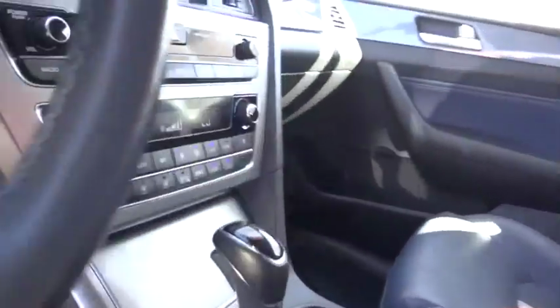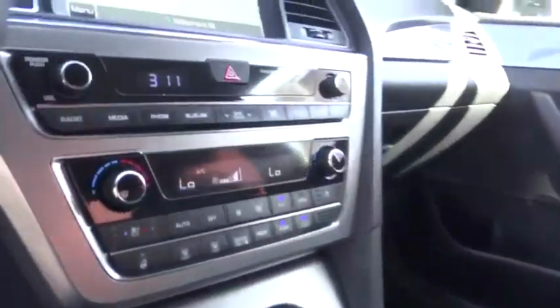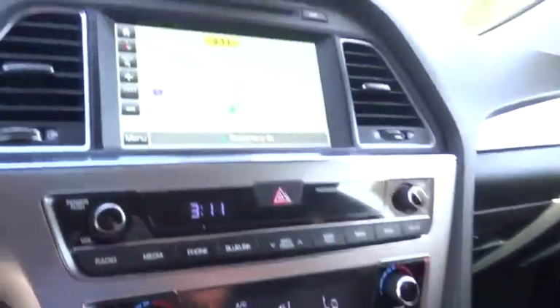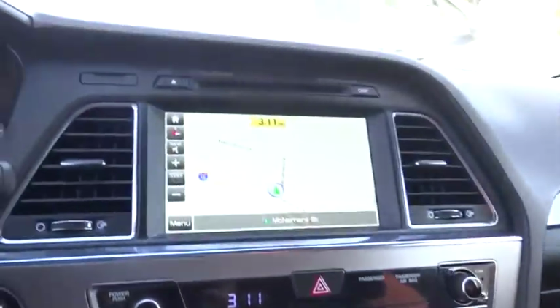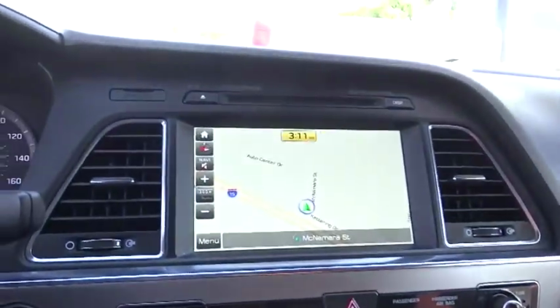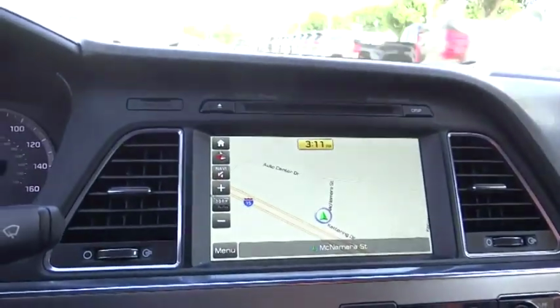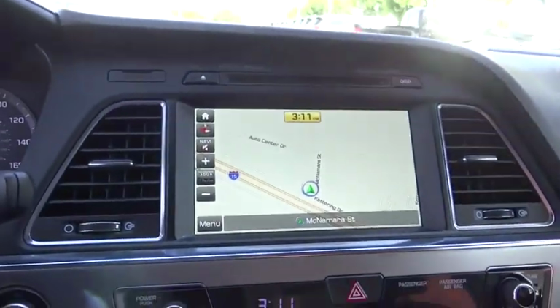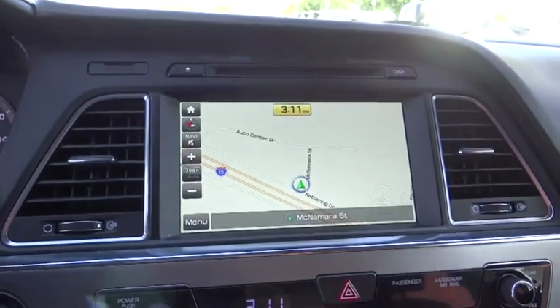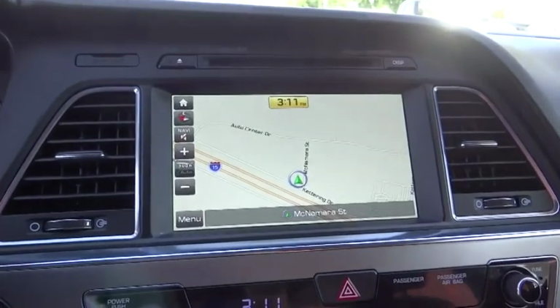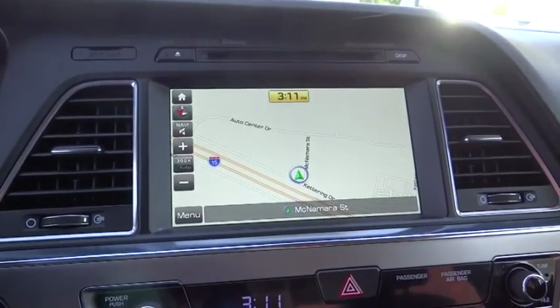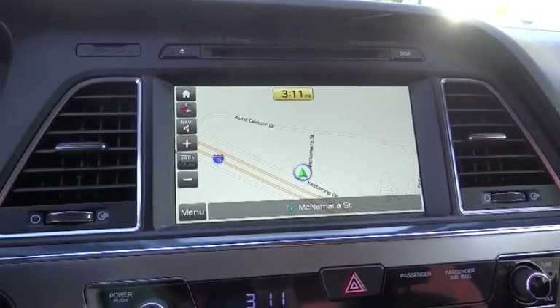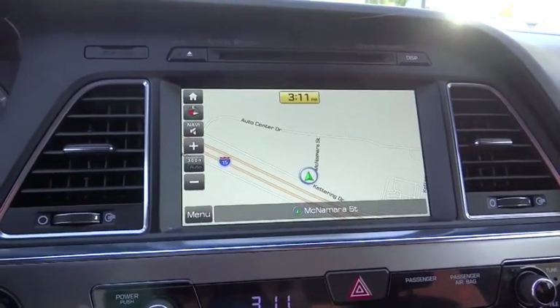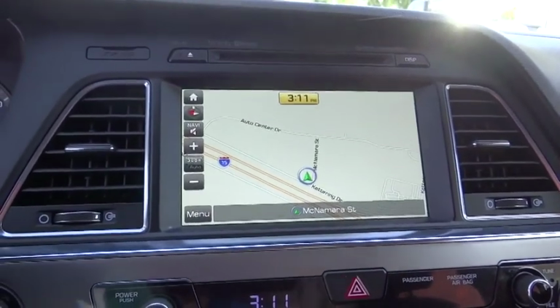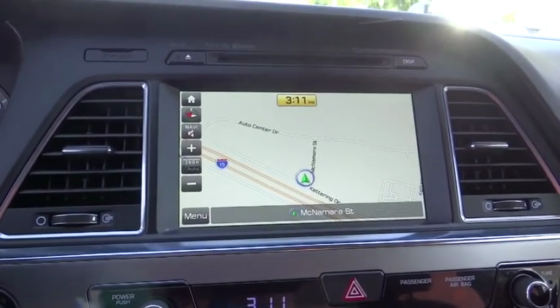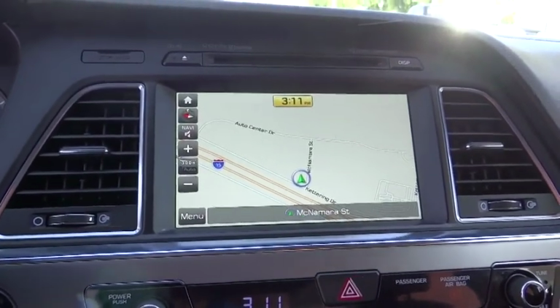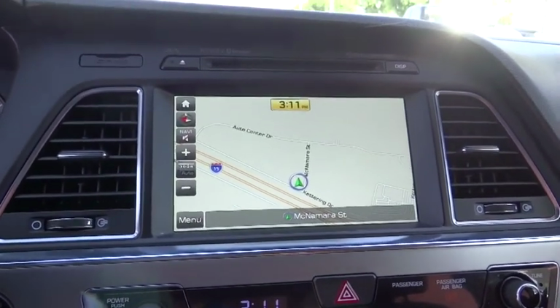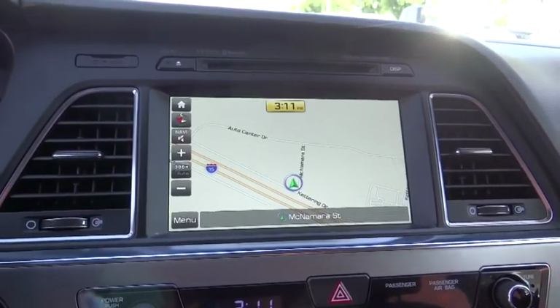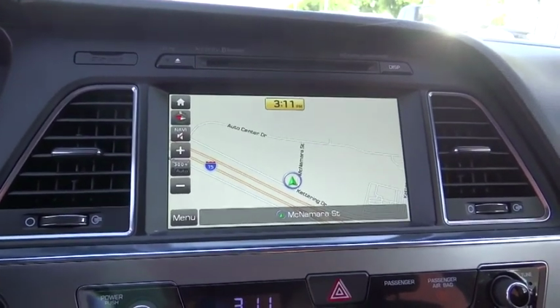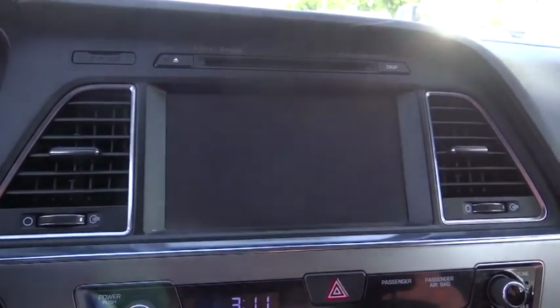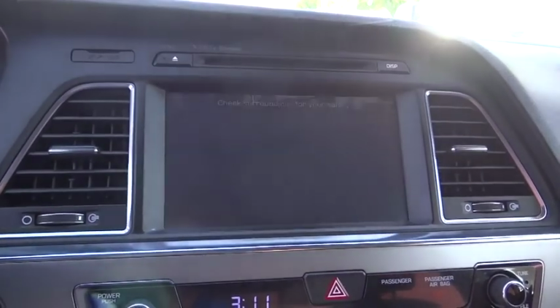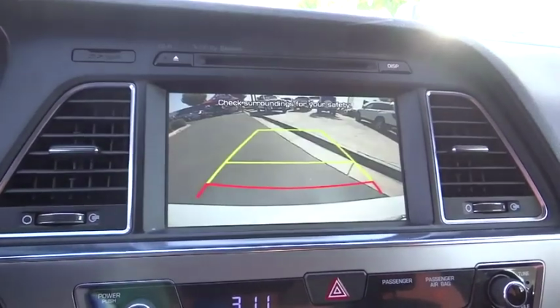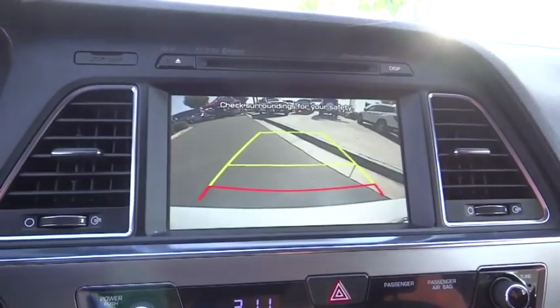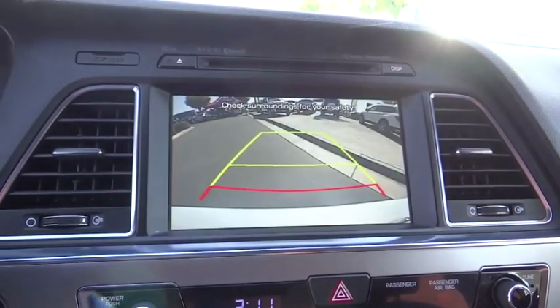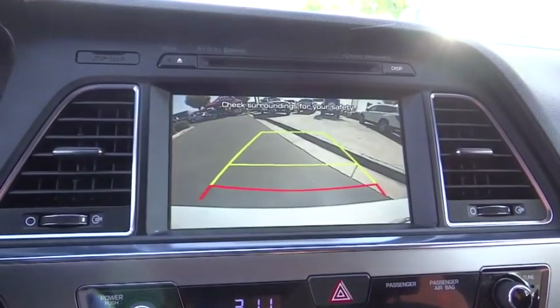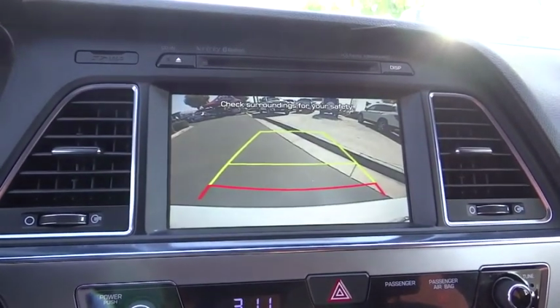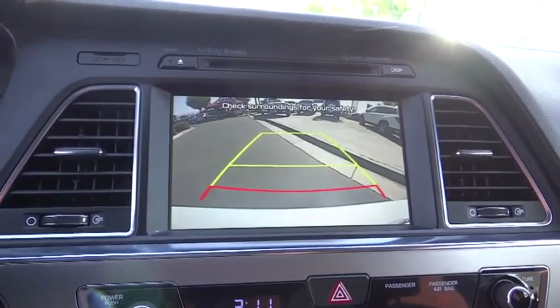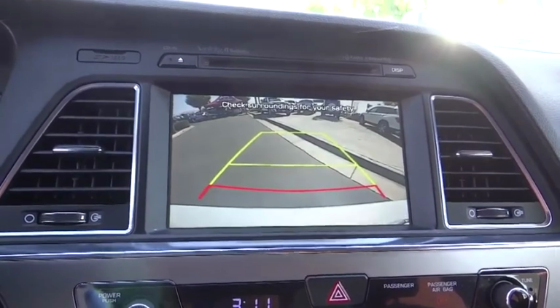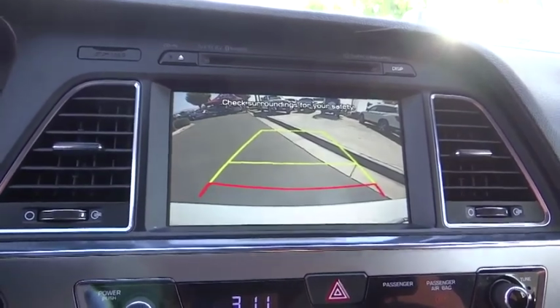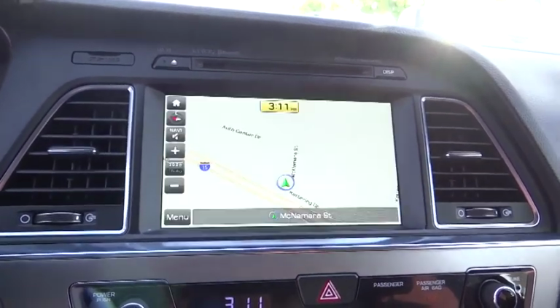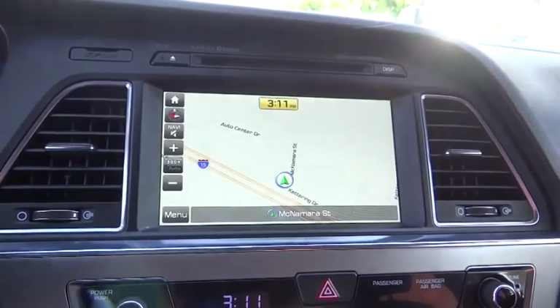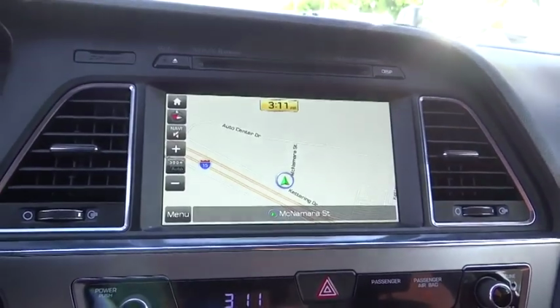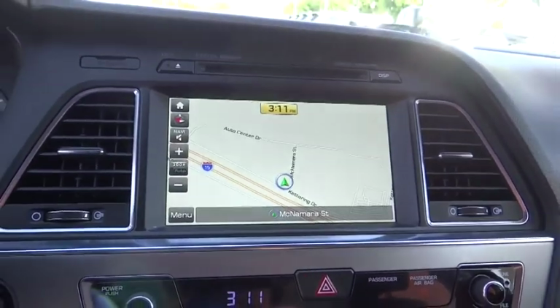Compass, rear window defroster, security system, CD player, trip computer, heated front seats, carpeted floor mats, panic alarm, brake assist.